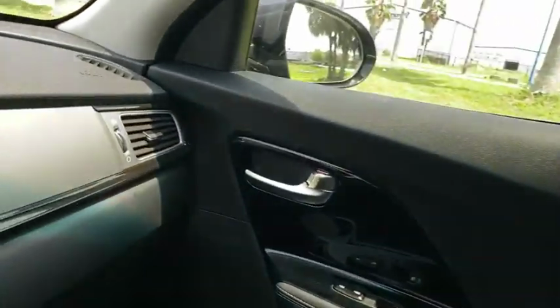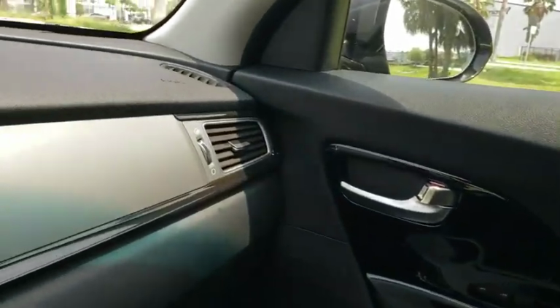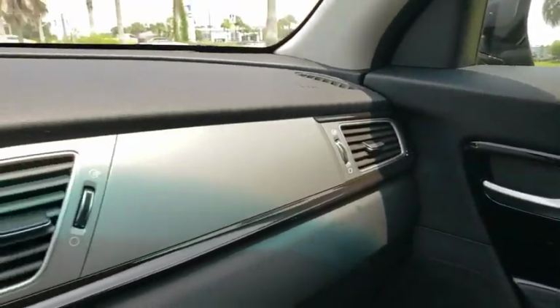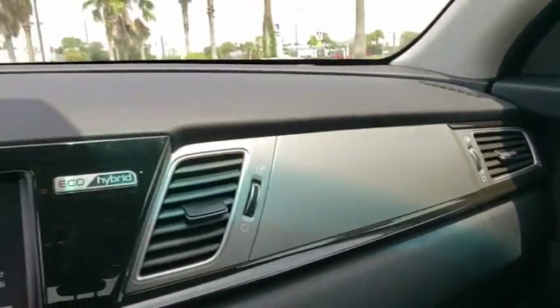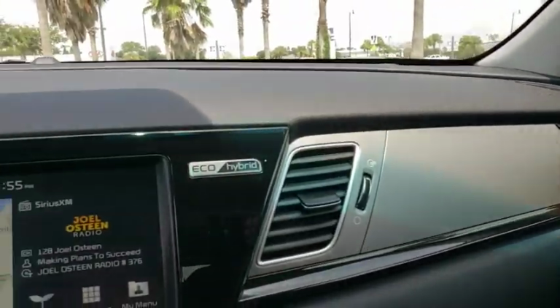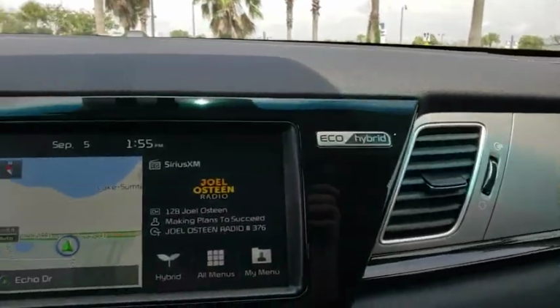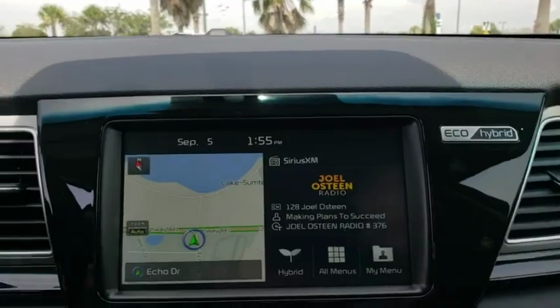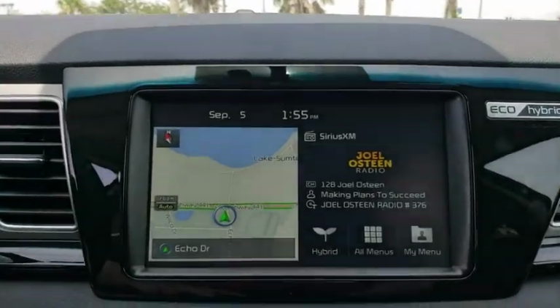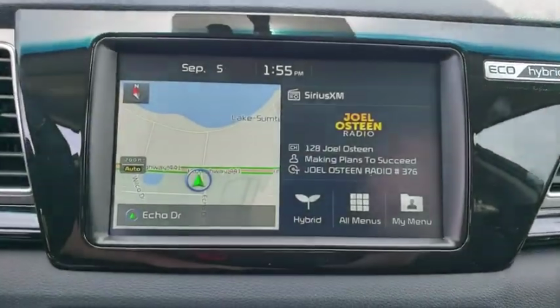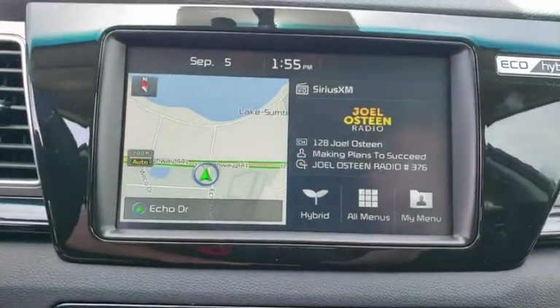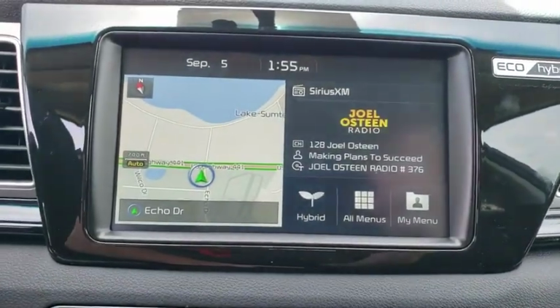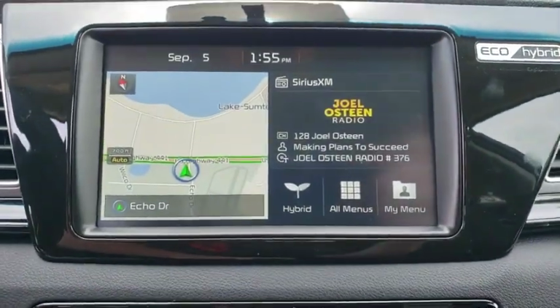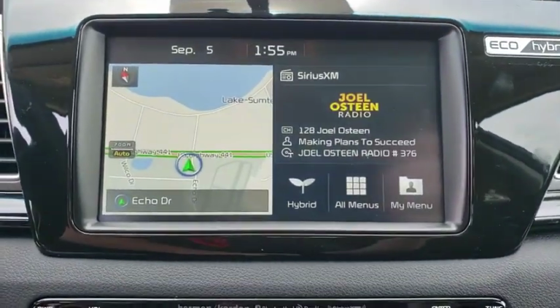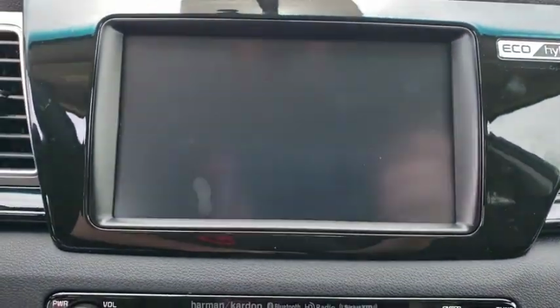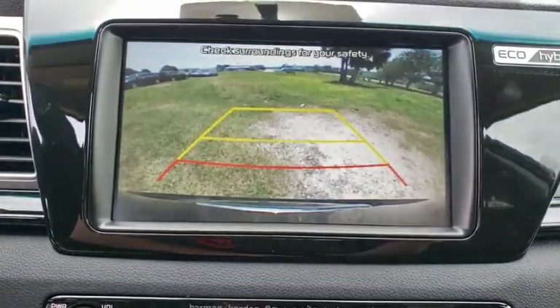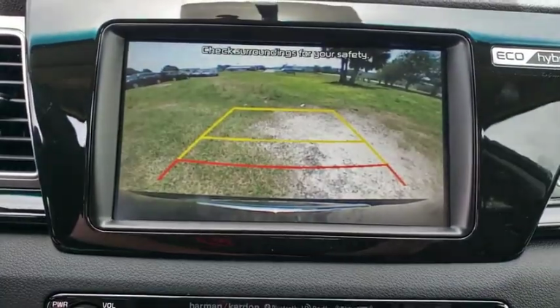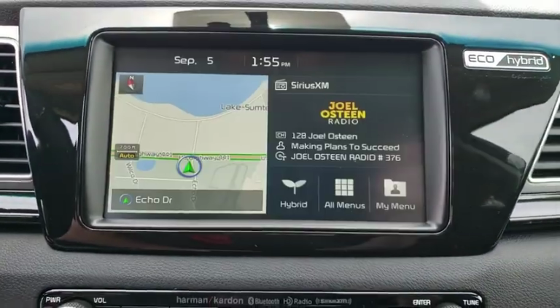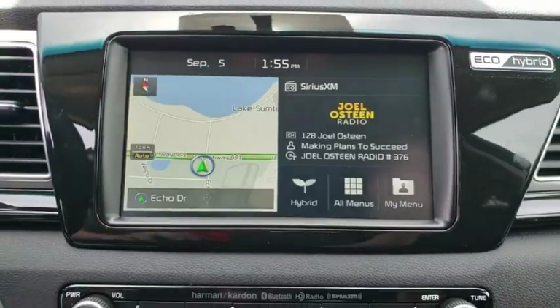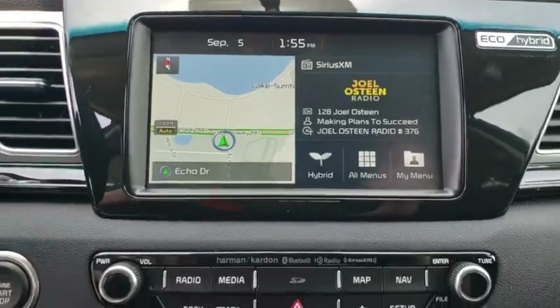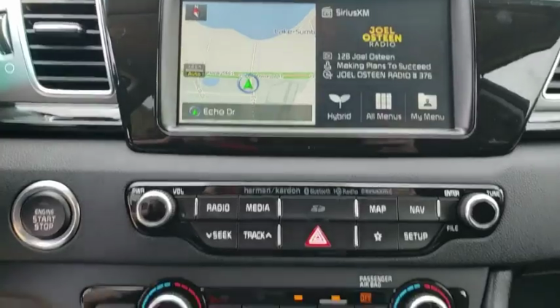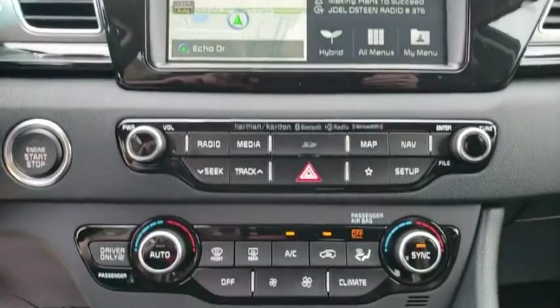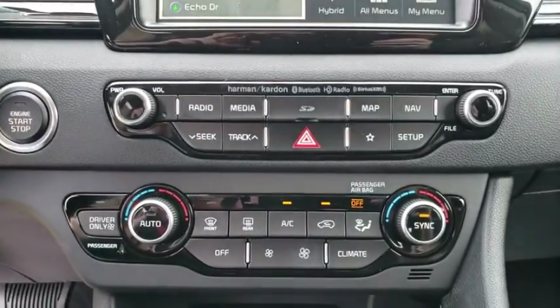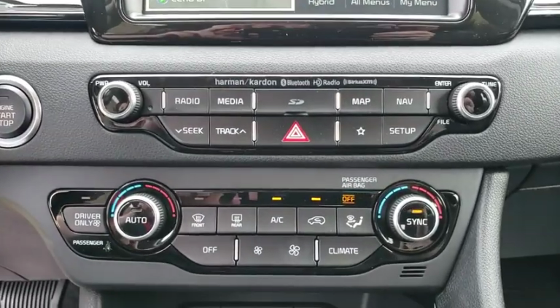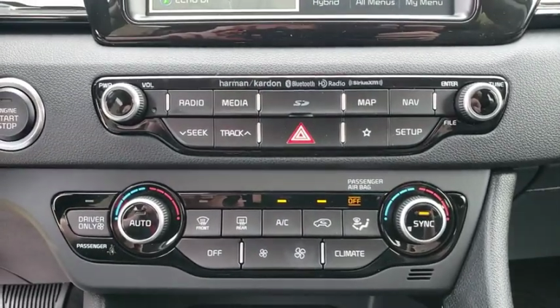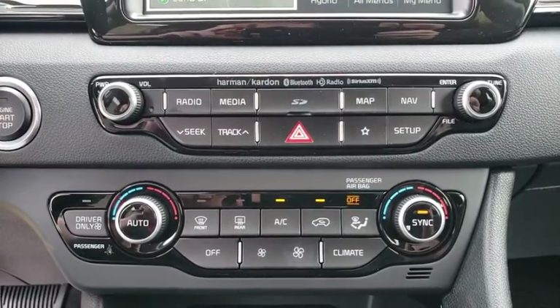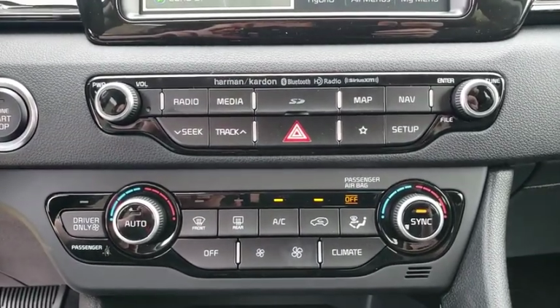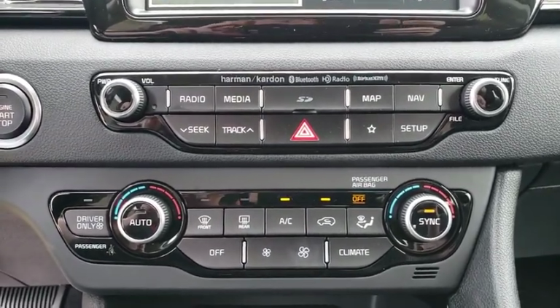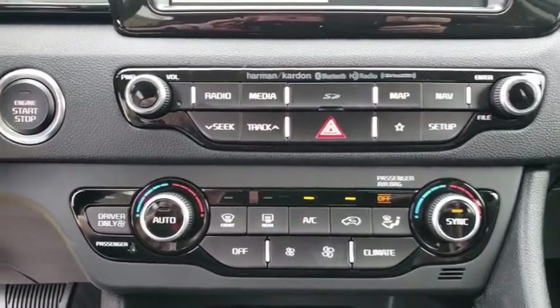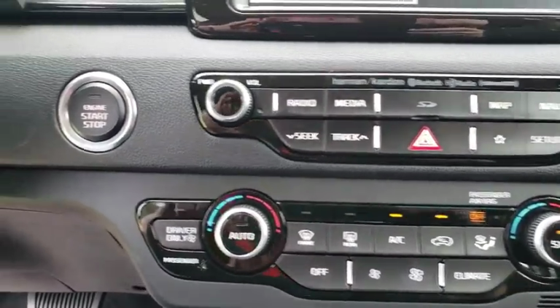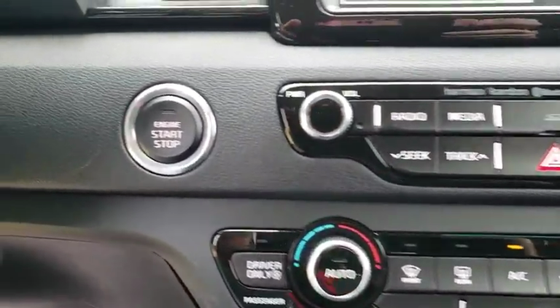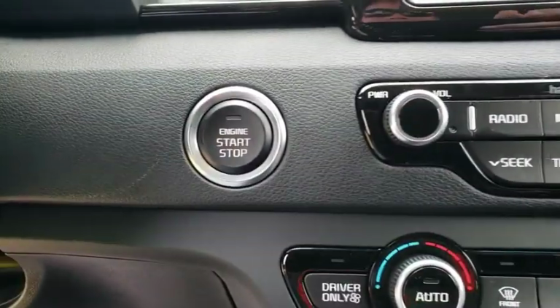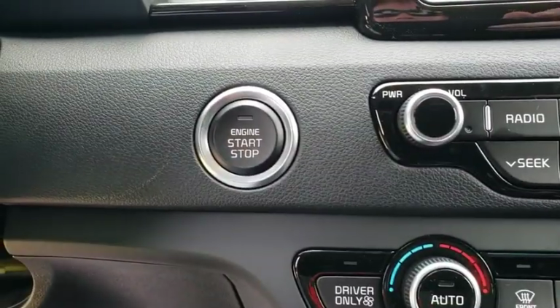Bluetooth, adjustable steering wheel, power steering, four-wheel disc brakes, aluminum wheels, hard disk drive media storage, keyless start, floor mats, auto dimming rear view mirror, cruise control, climate control.